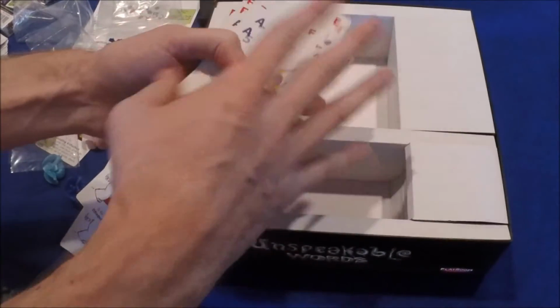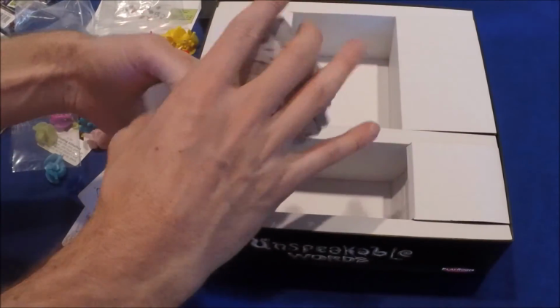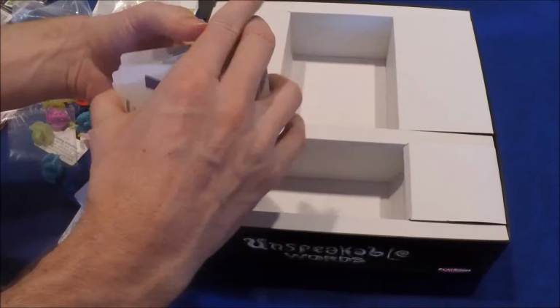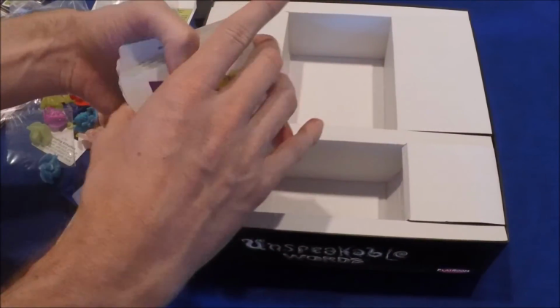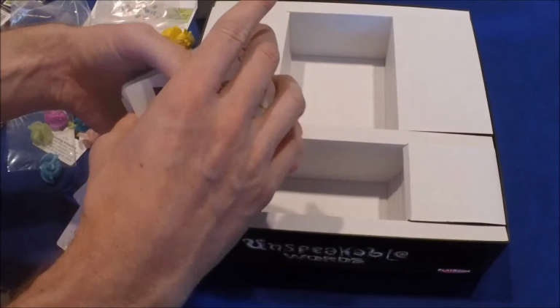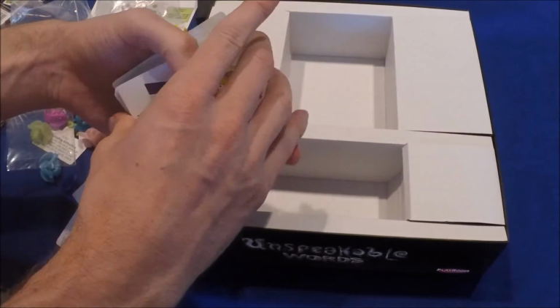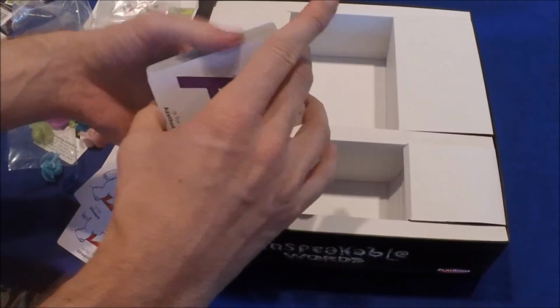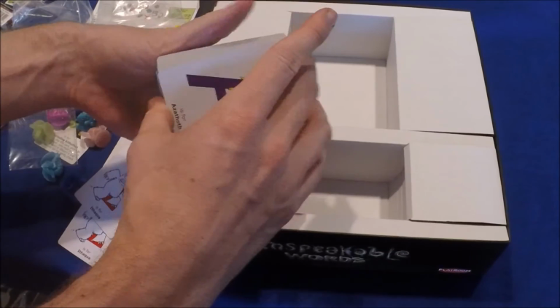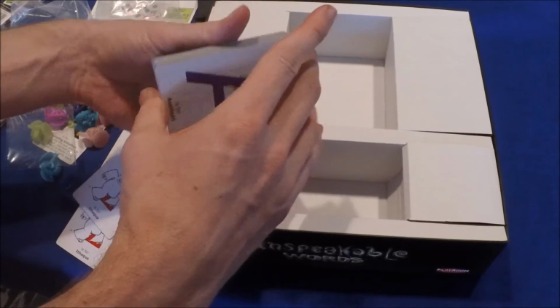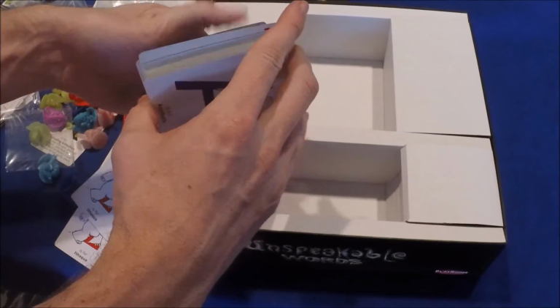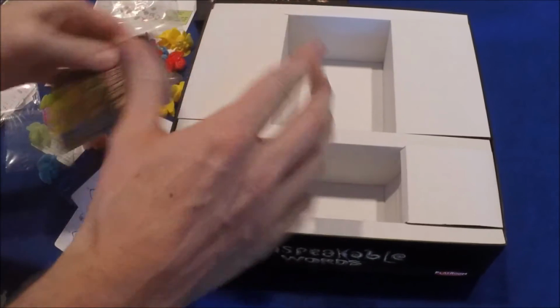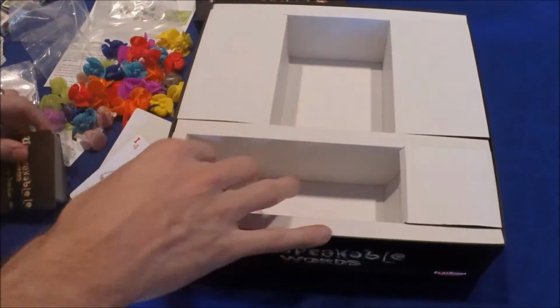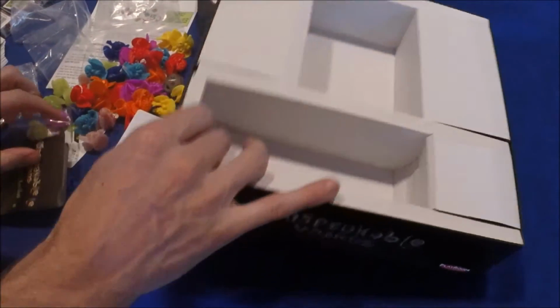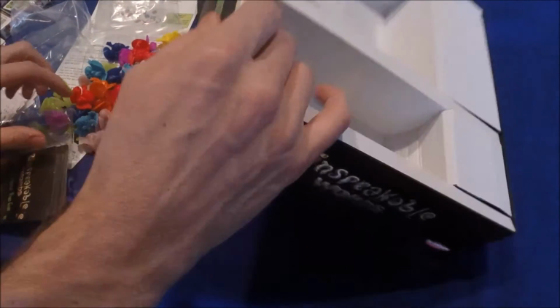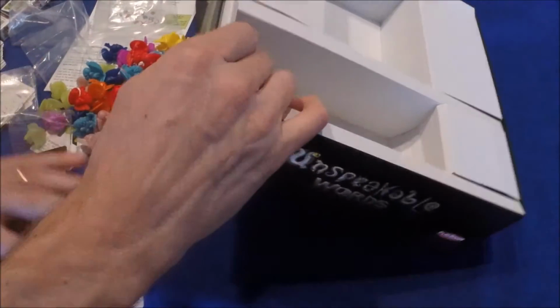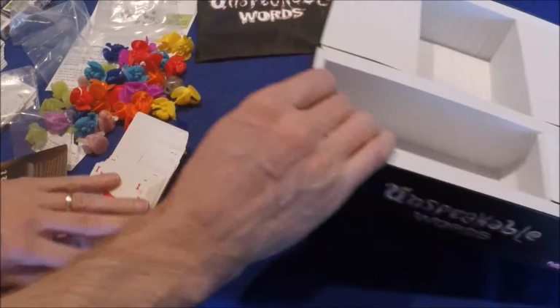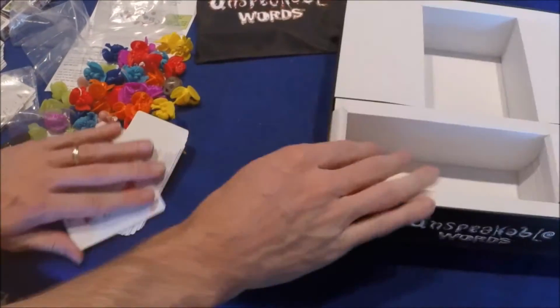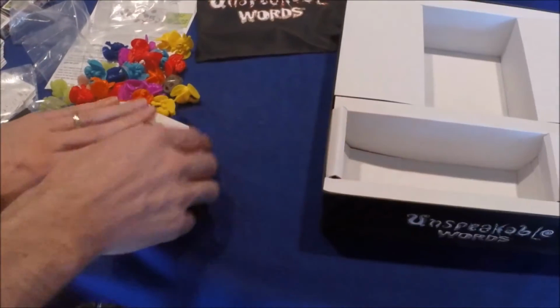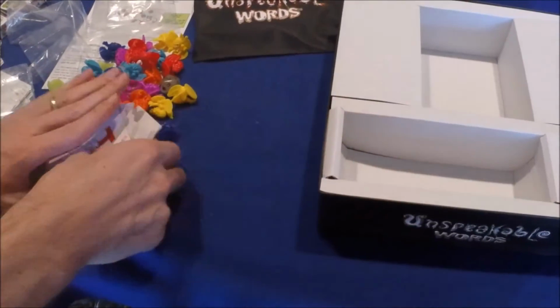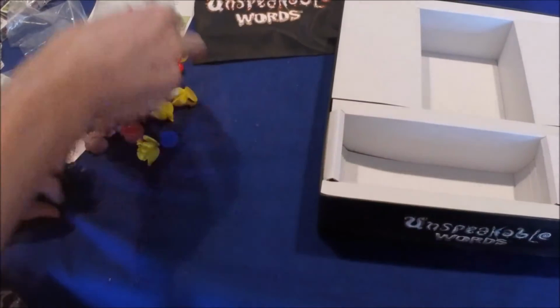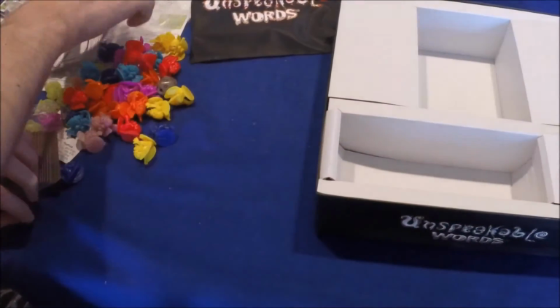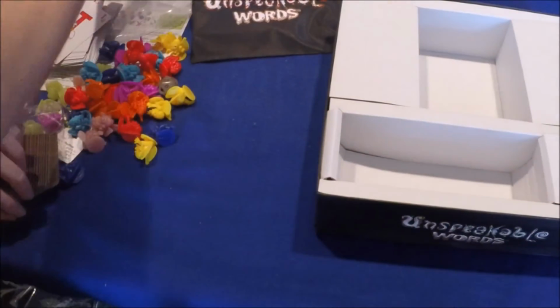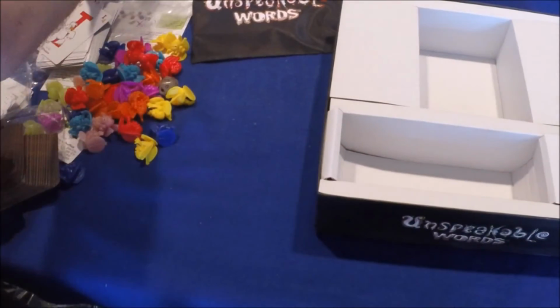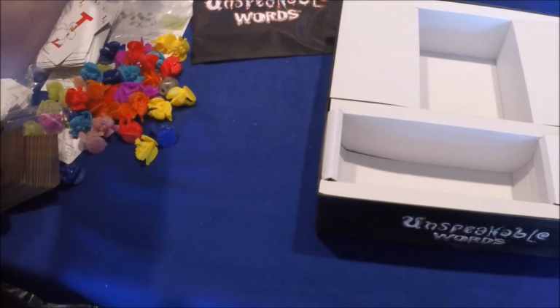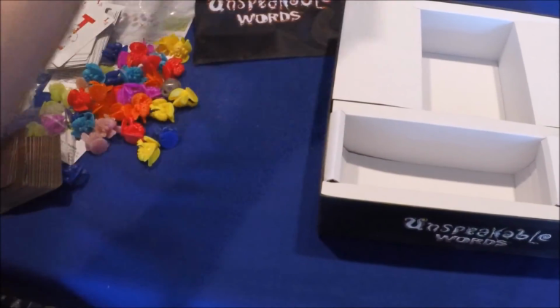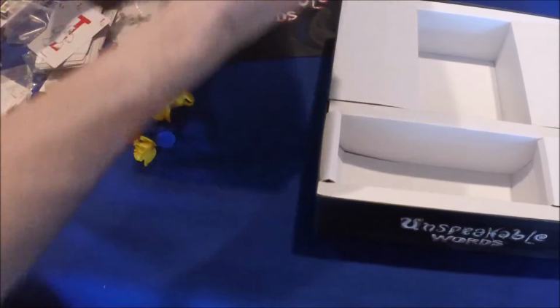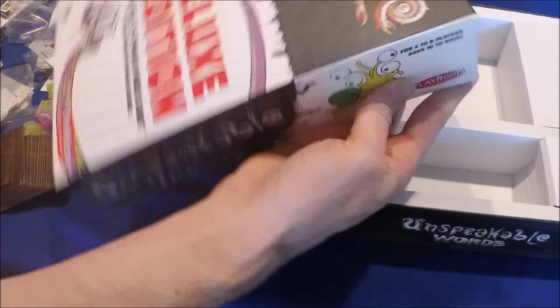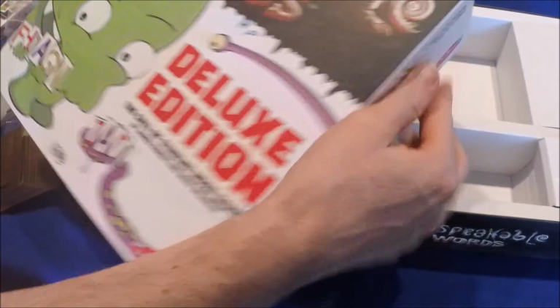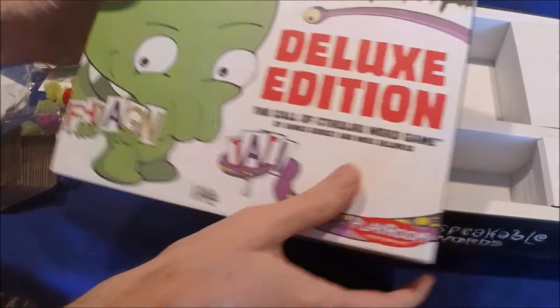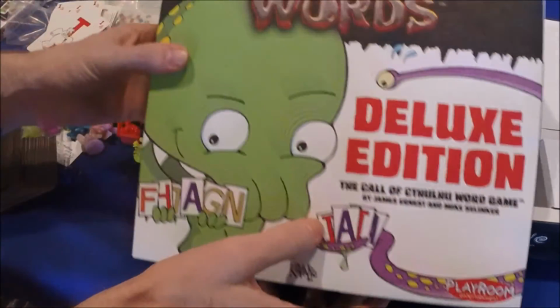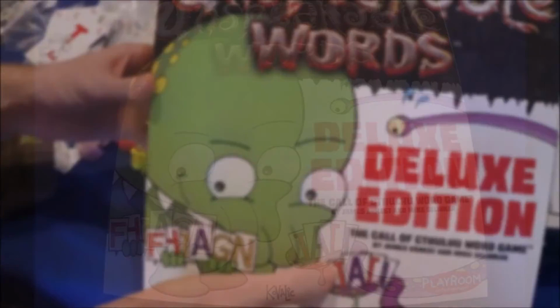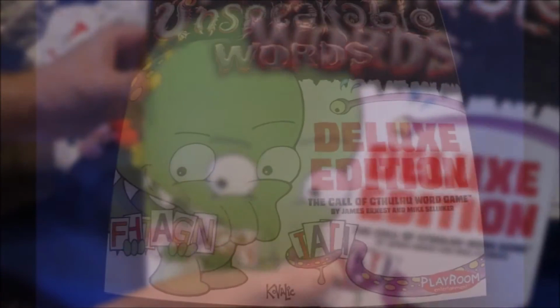Thank you for joining another unboxing of Unspeakable Words.